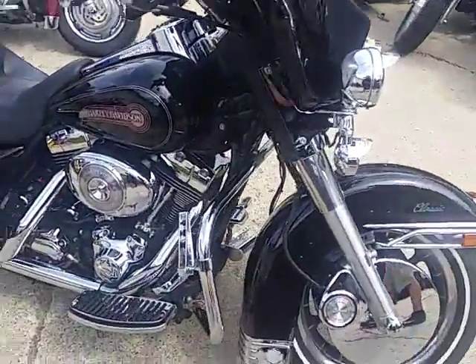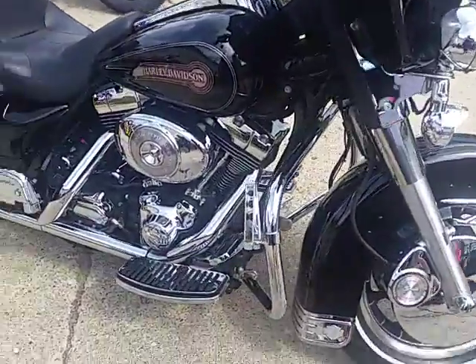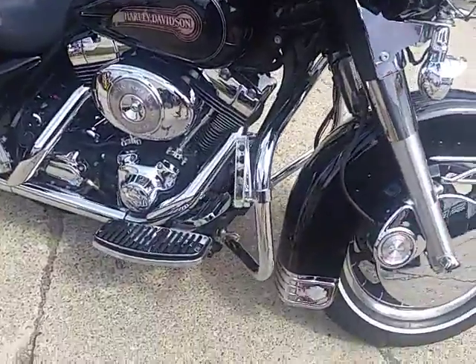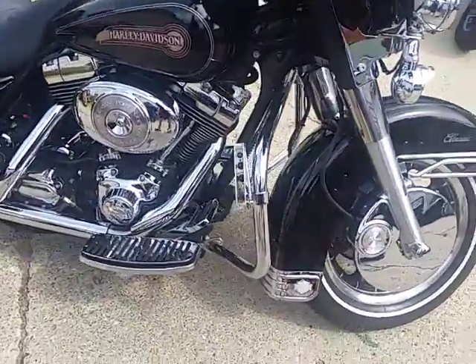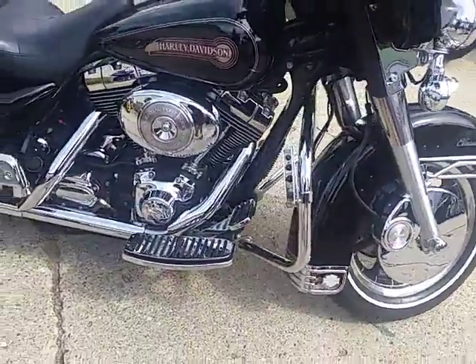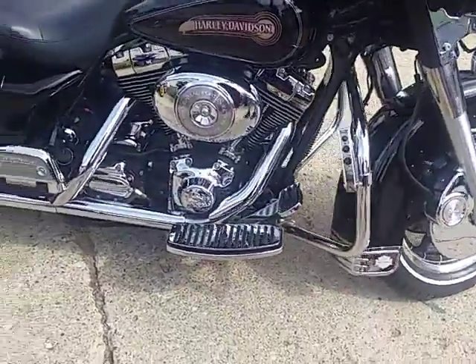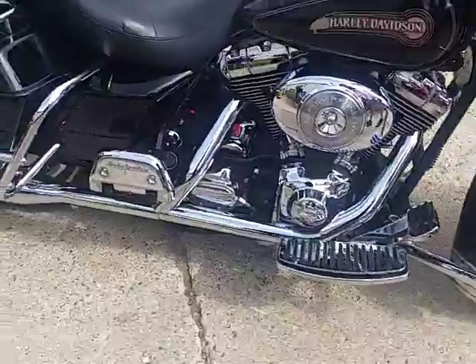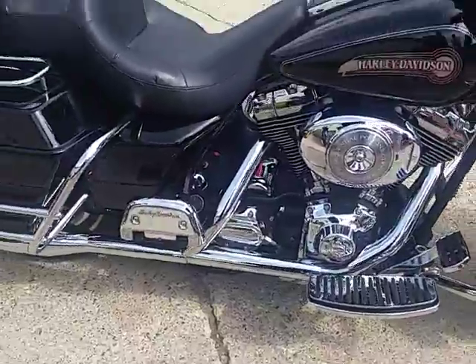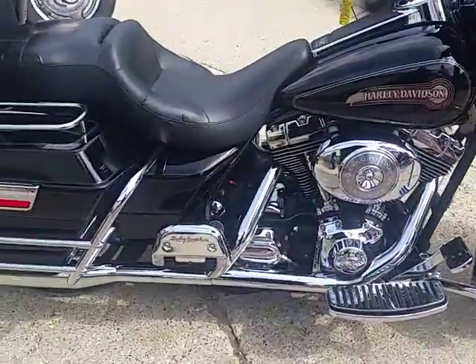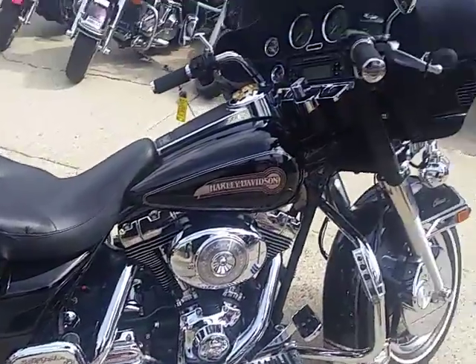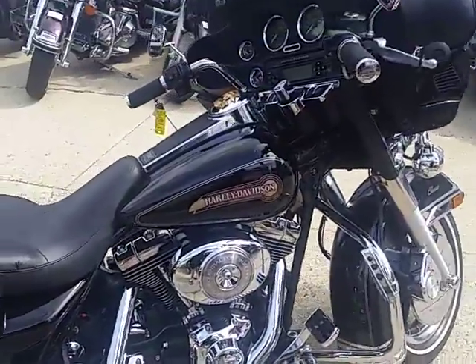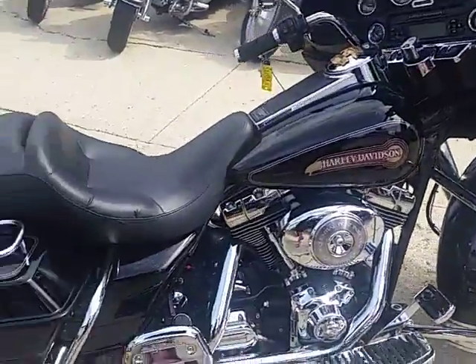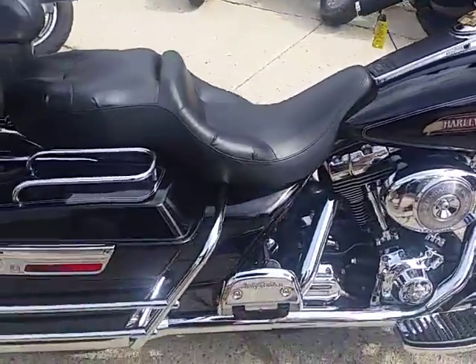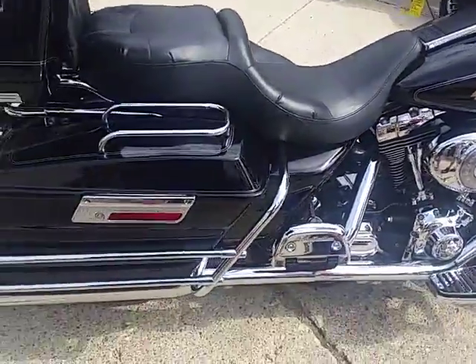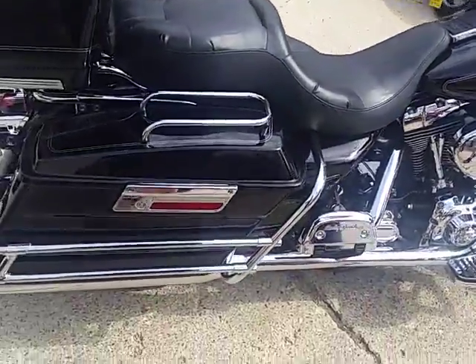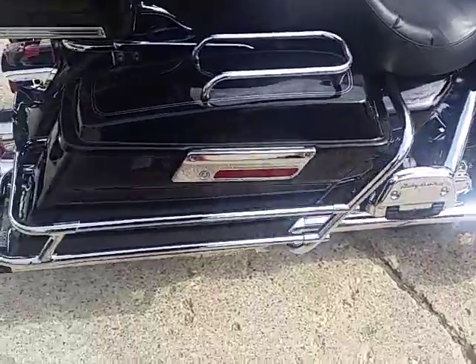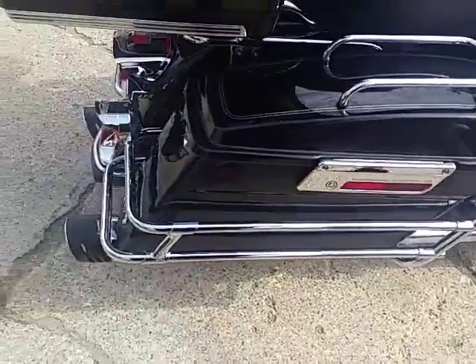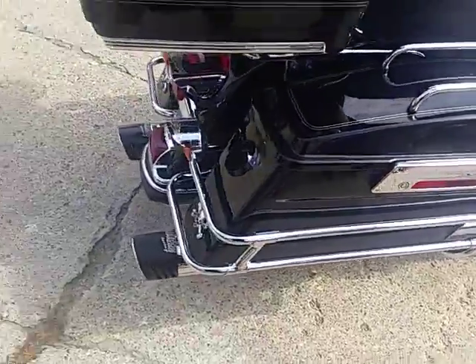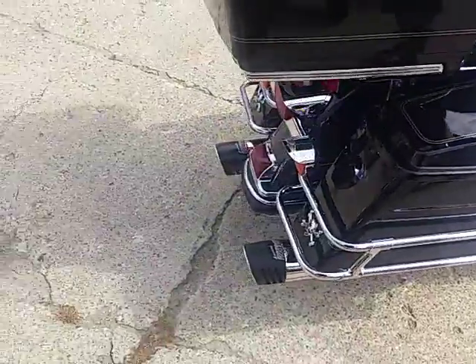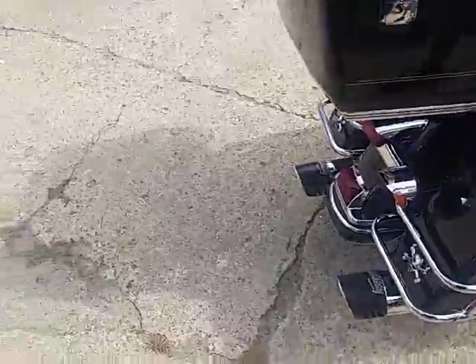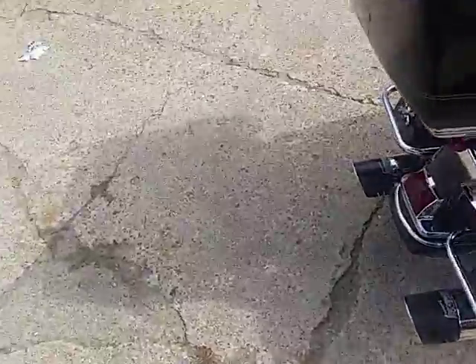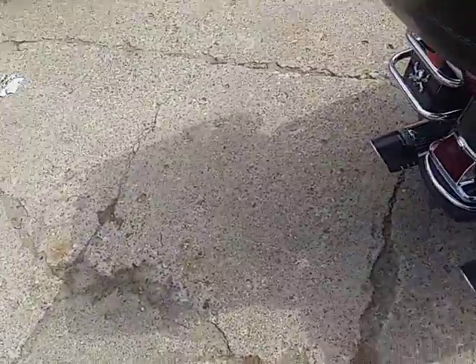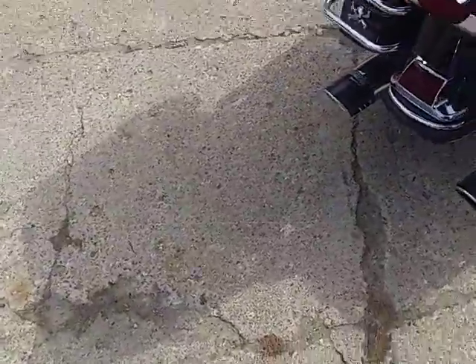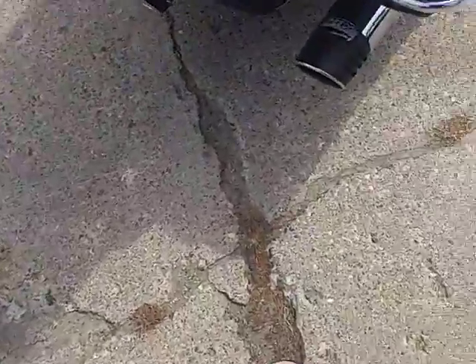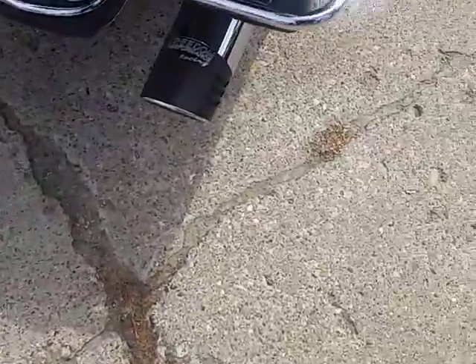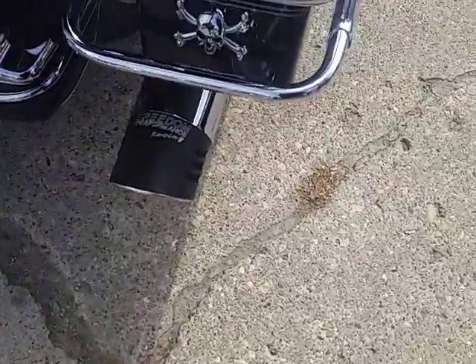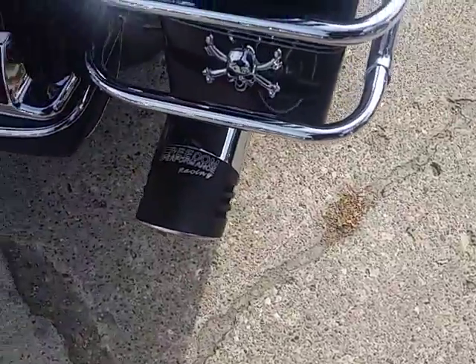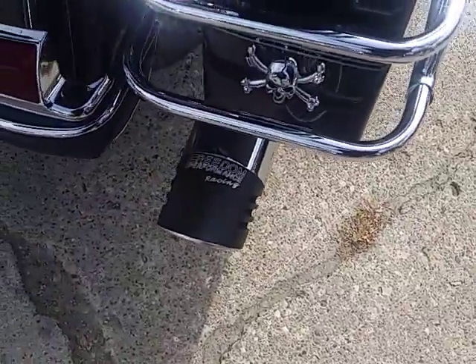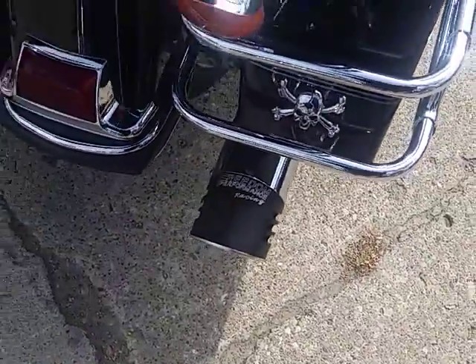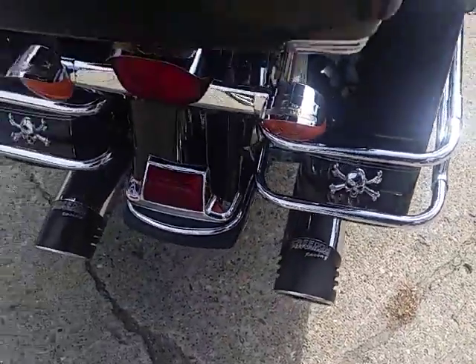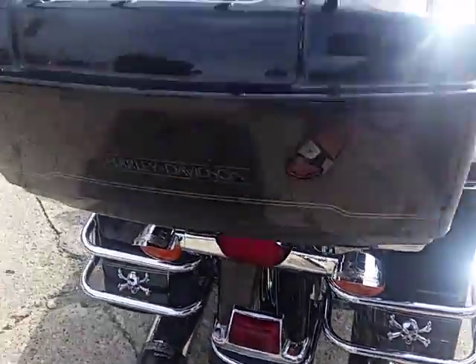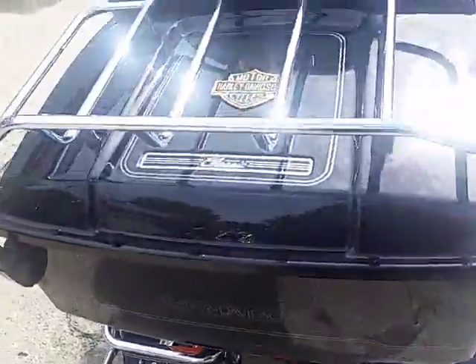We got guaranteed financing, we got lease programs — anybody looking for a Harley, we can get it done. This one's a 2006 Harley Davidson Electra Glide Classic for sale at $8,999. You can't beat that — that's well below book.